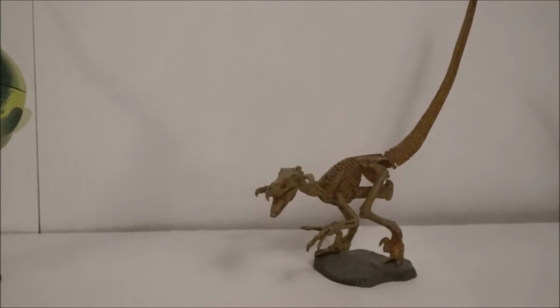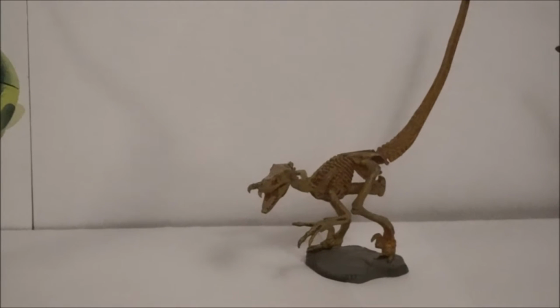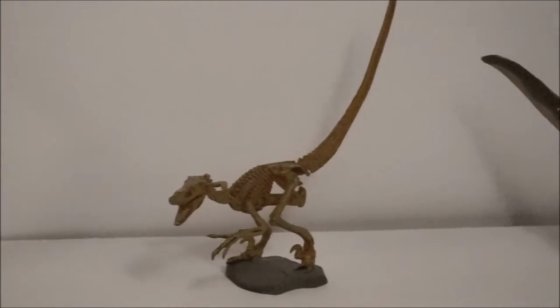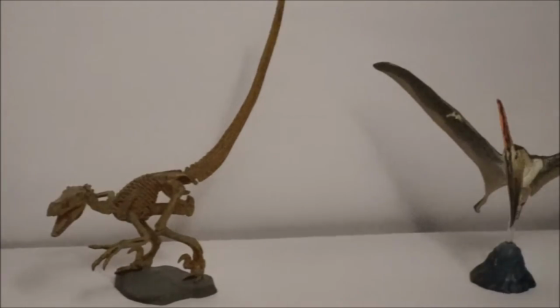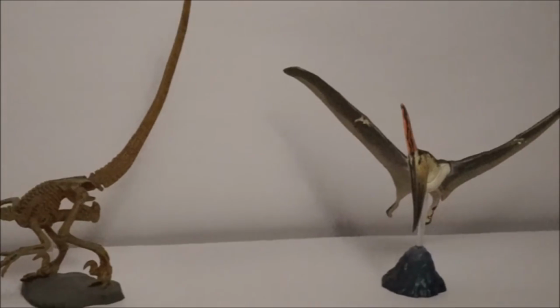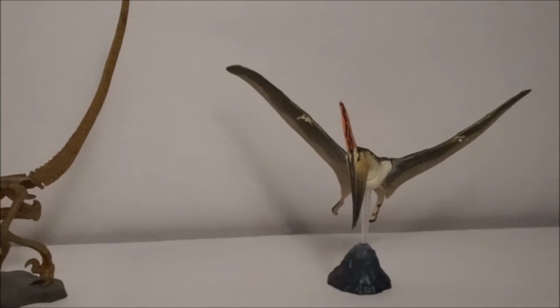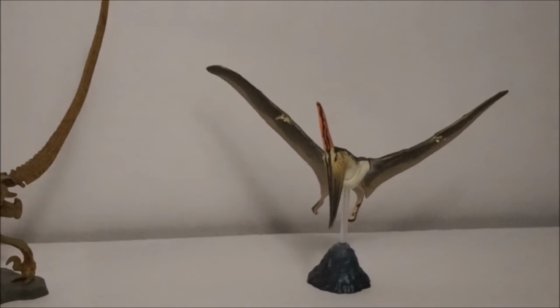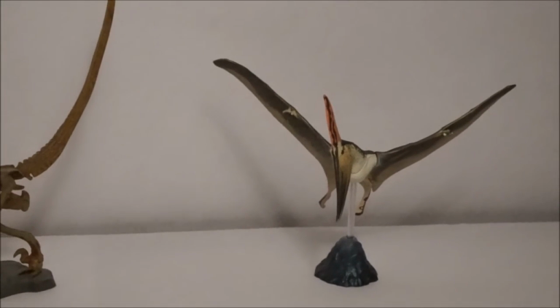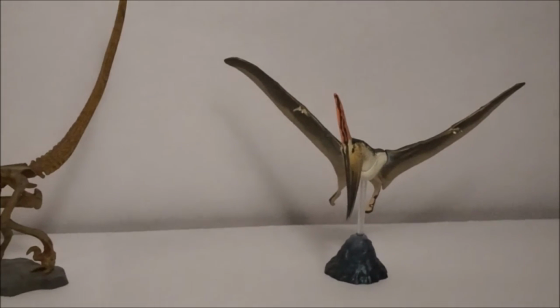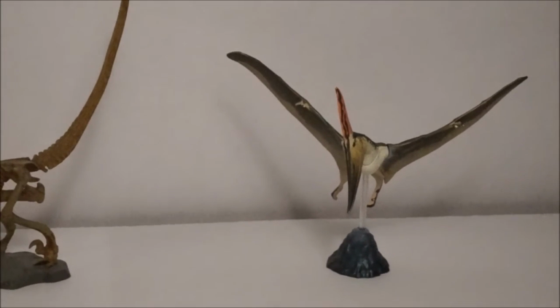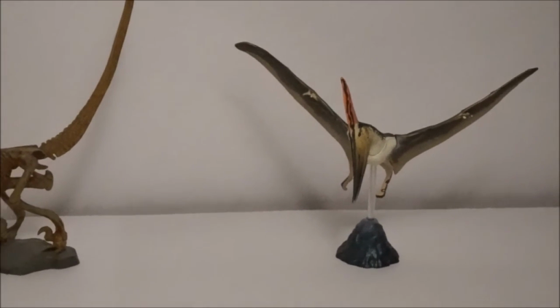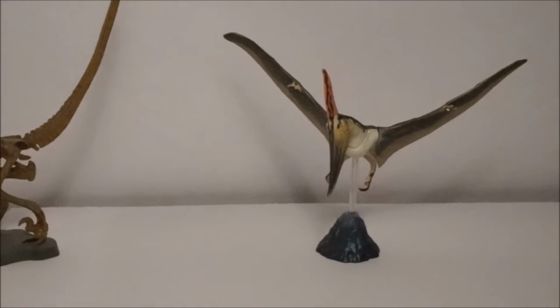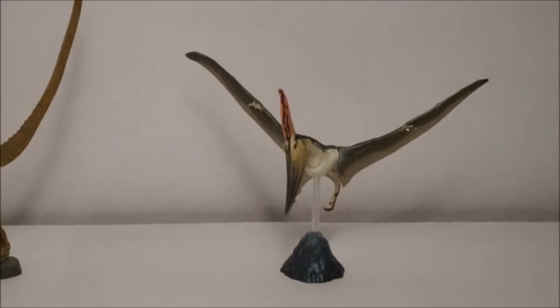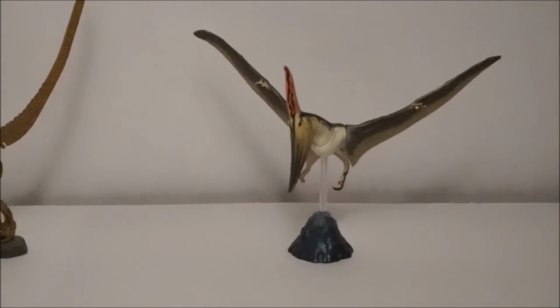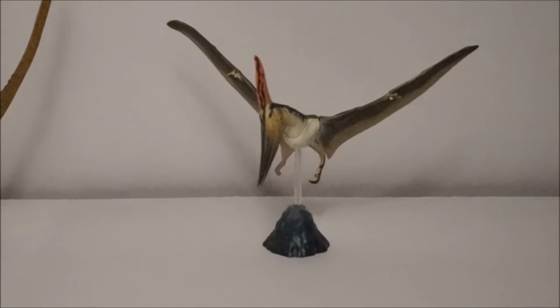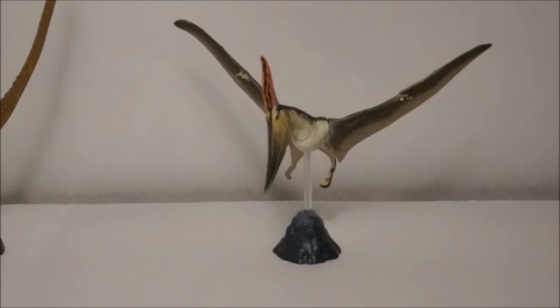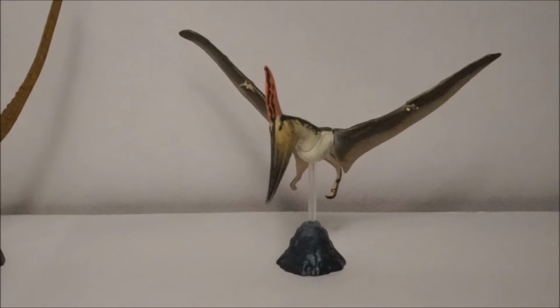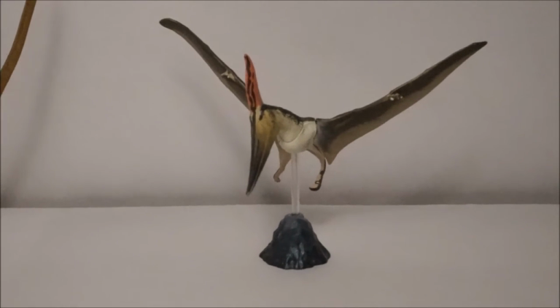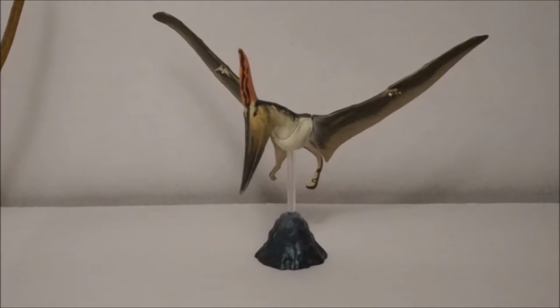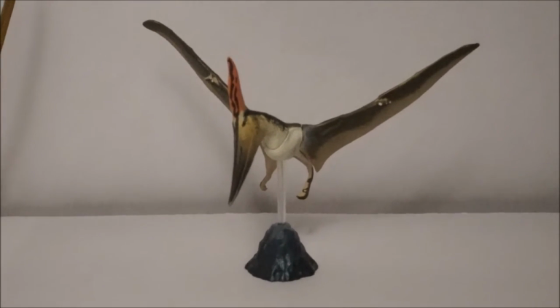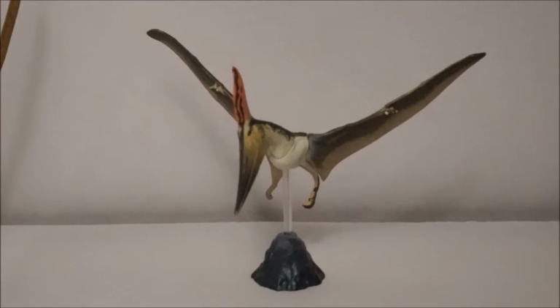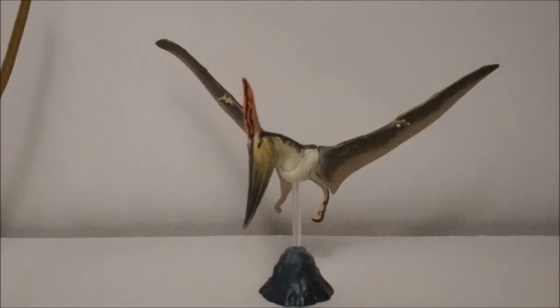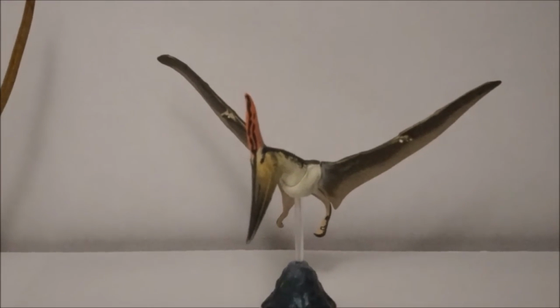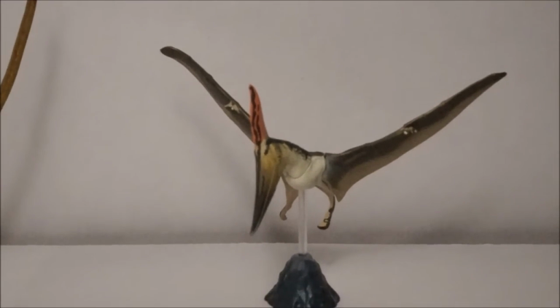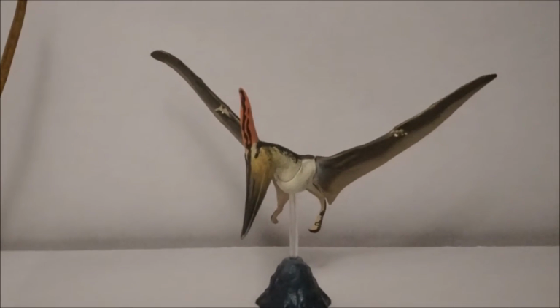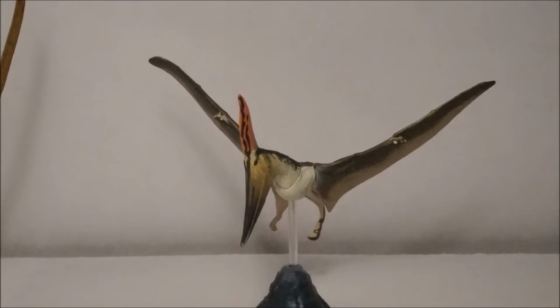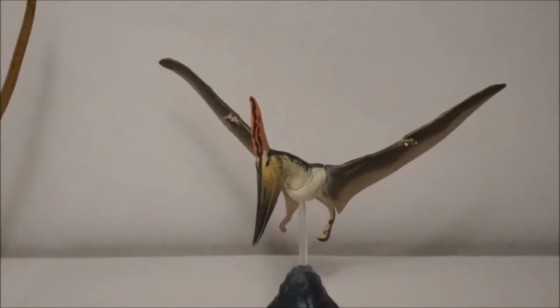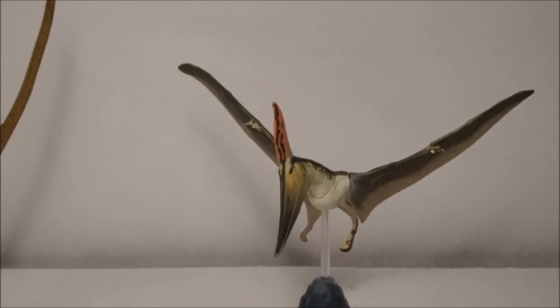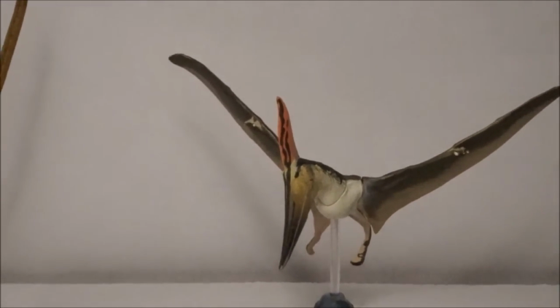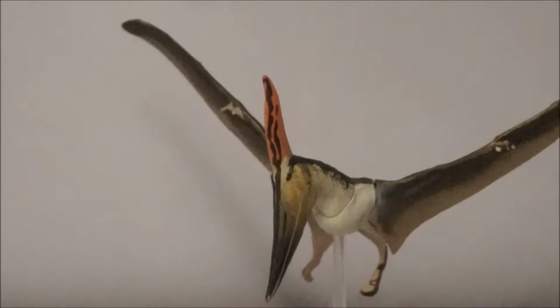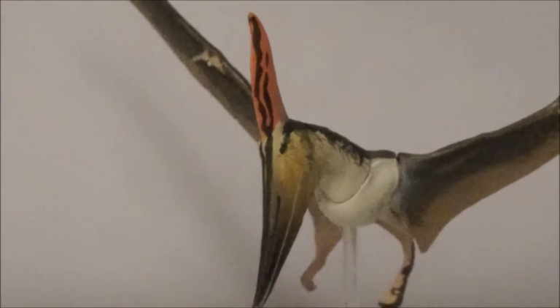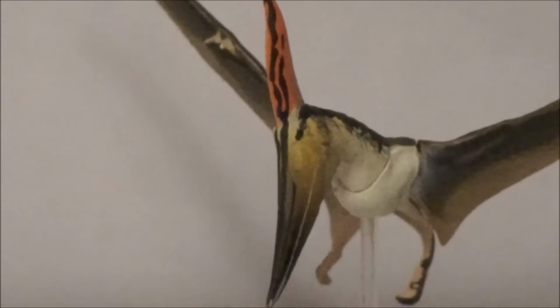Finally, we have the most famous pterosaur, Pteranodon. Considering their size, they are amazingly well detailed.